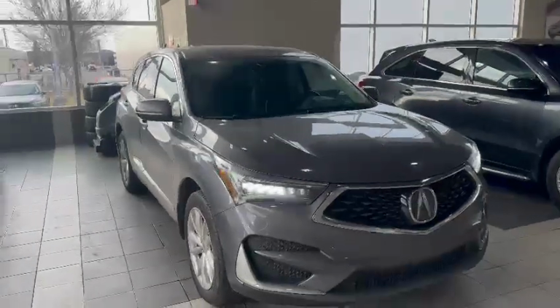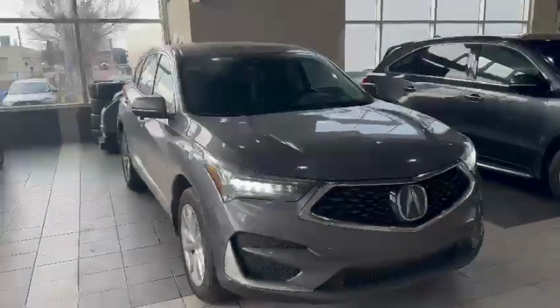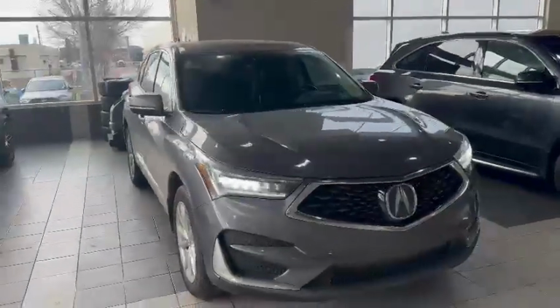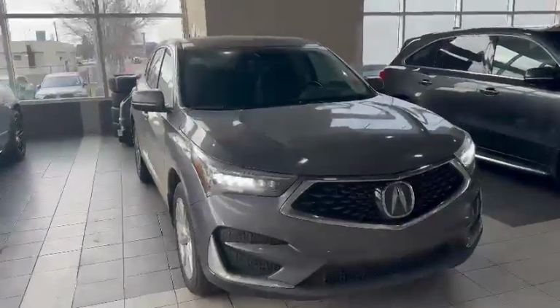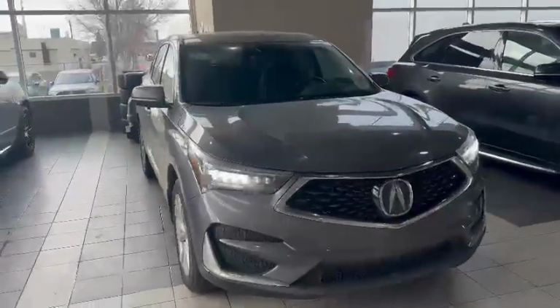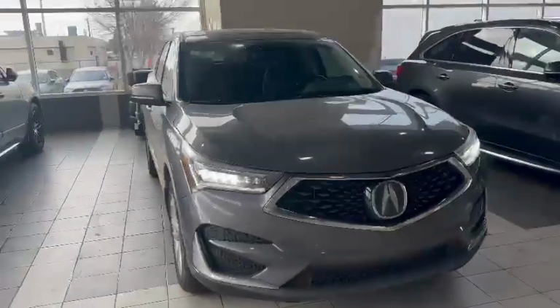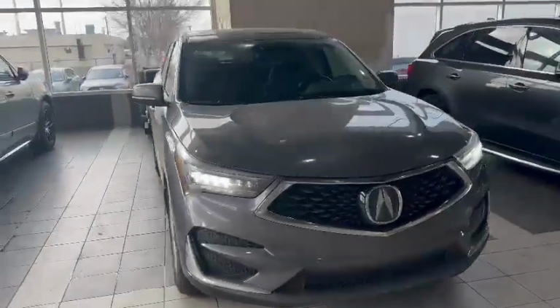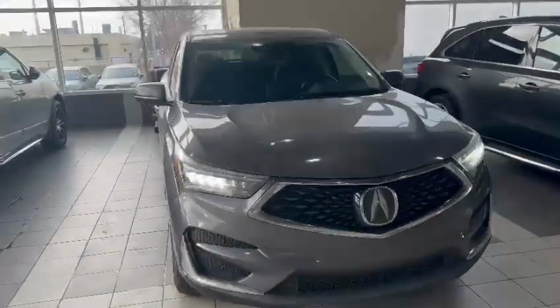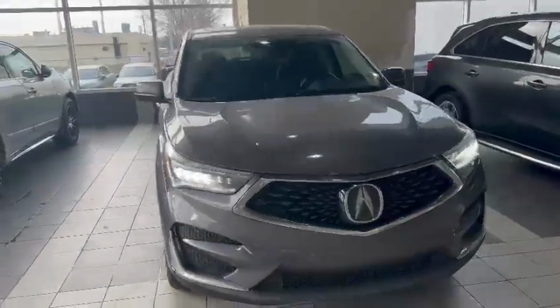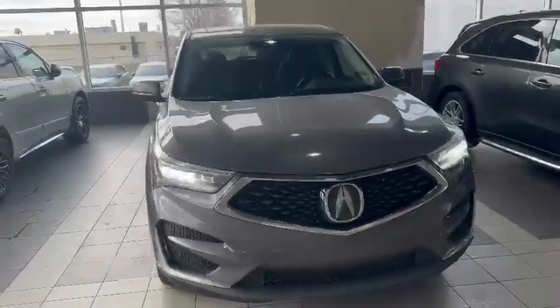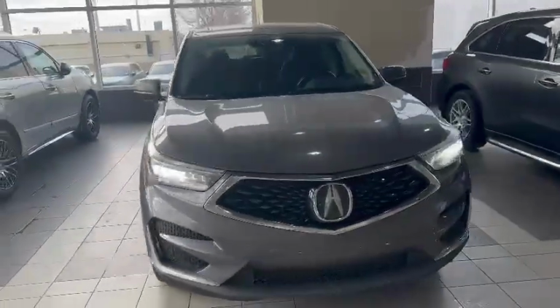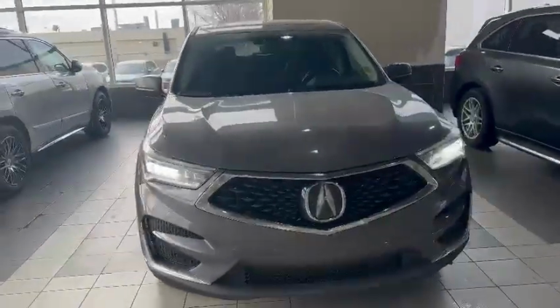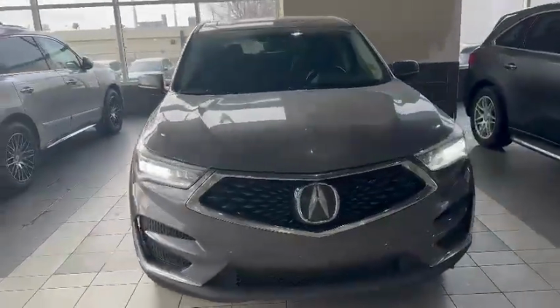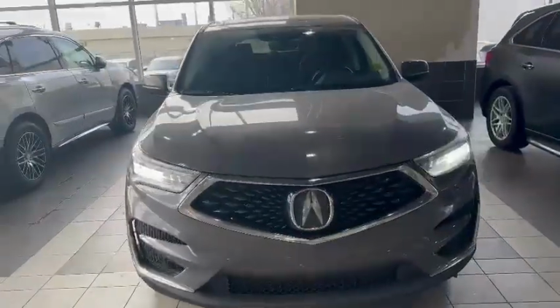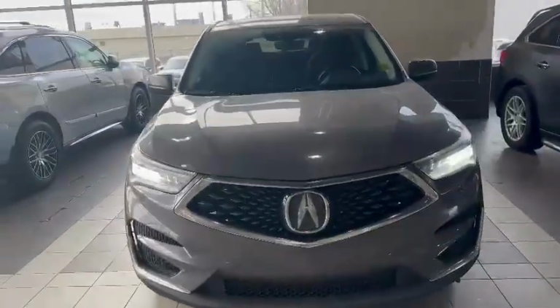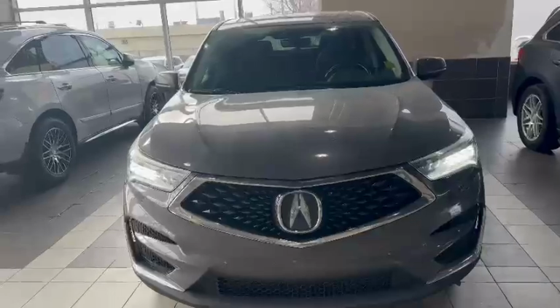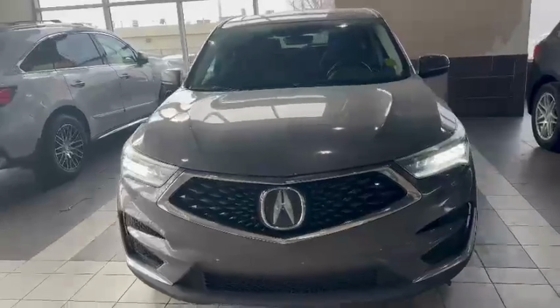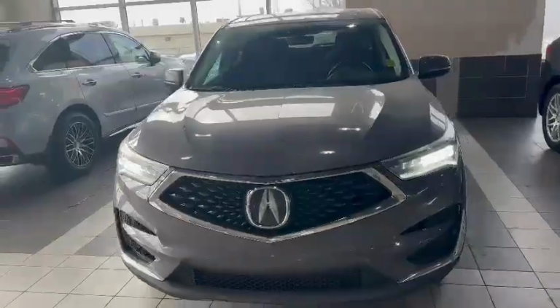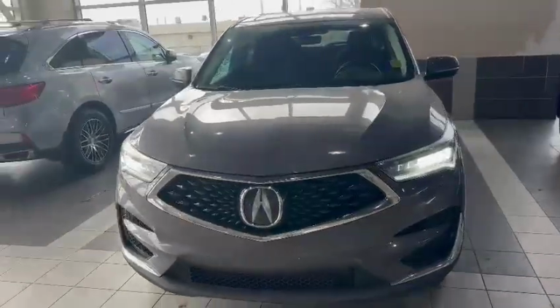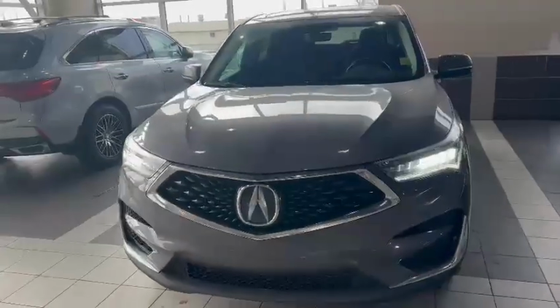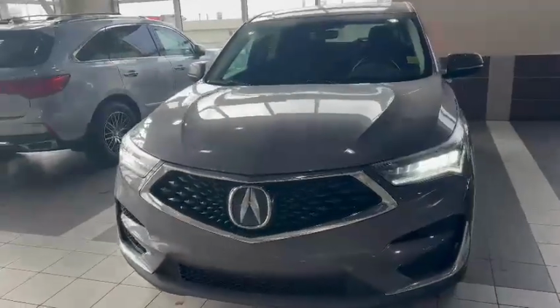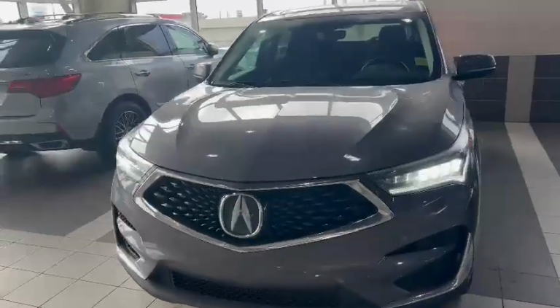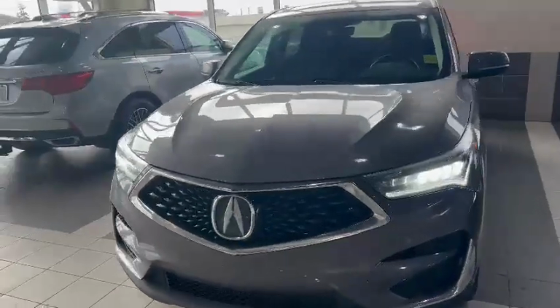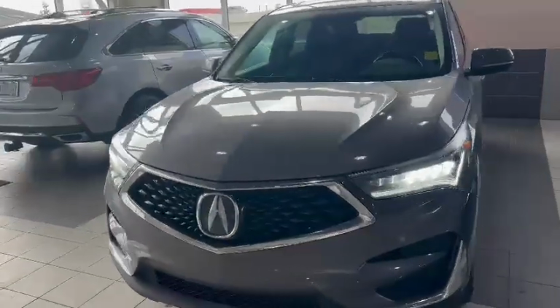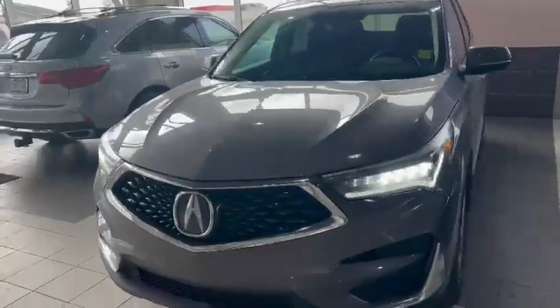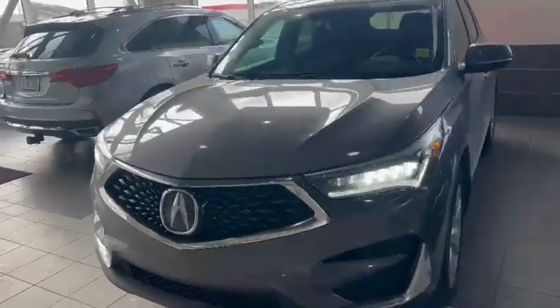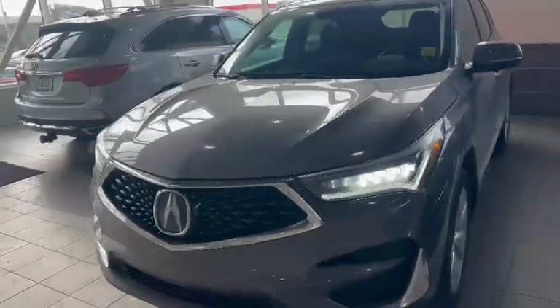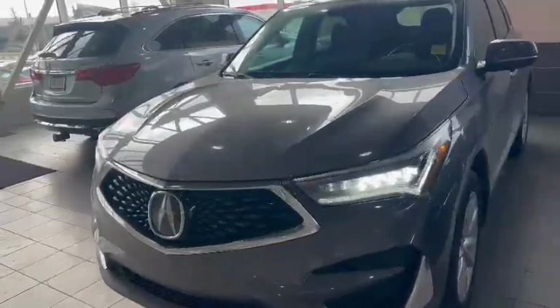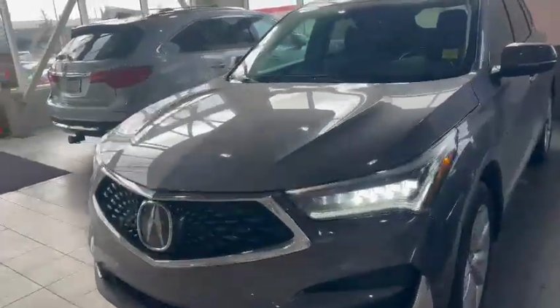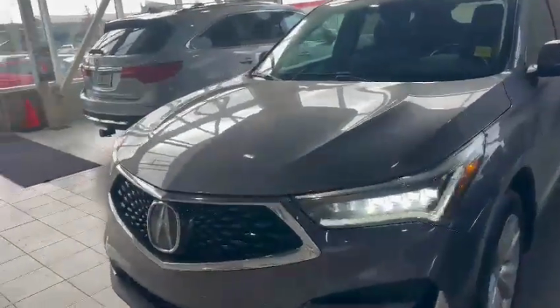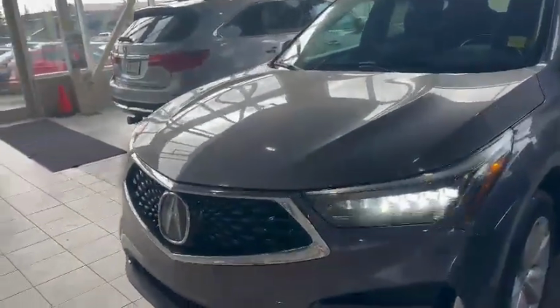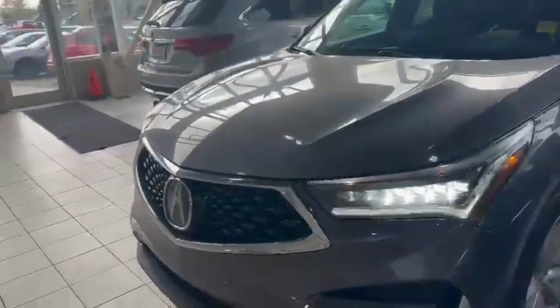Hey, good afternoon Natalia, this is Nick here from Southview Acura. First off, I just want to thank you so much for your inquiry on this 2020 Acura RDX Tech.